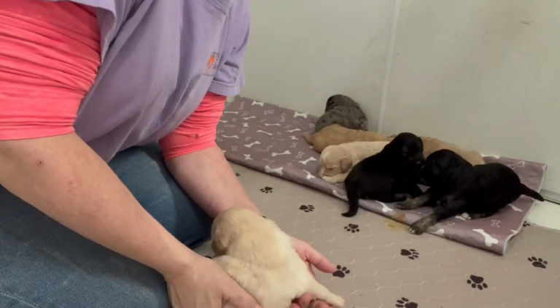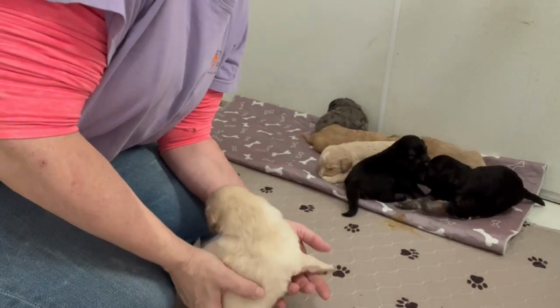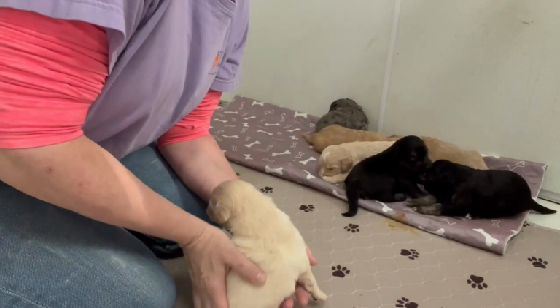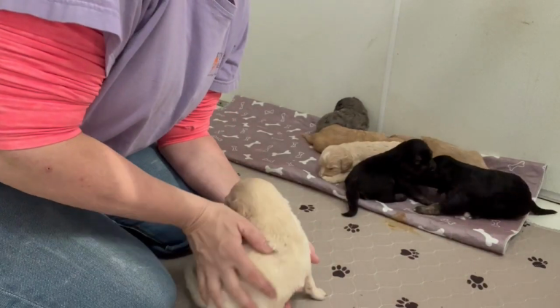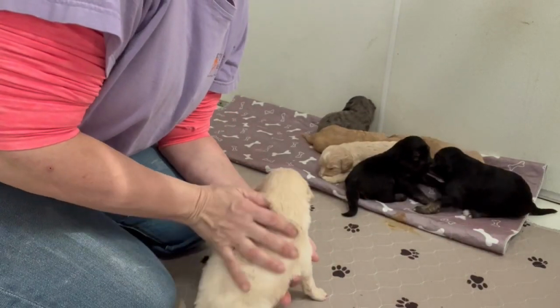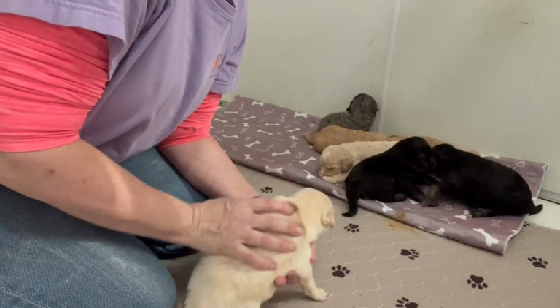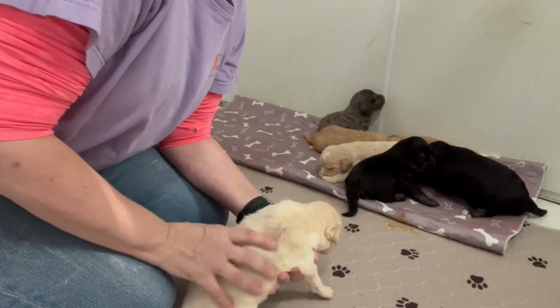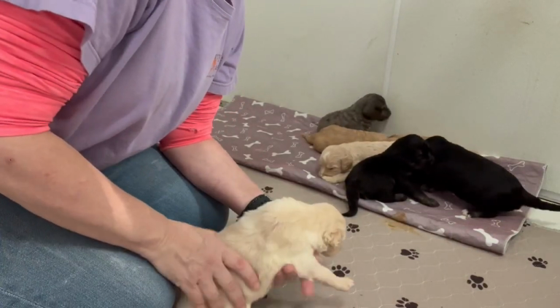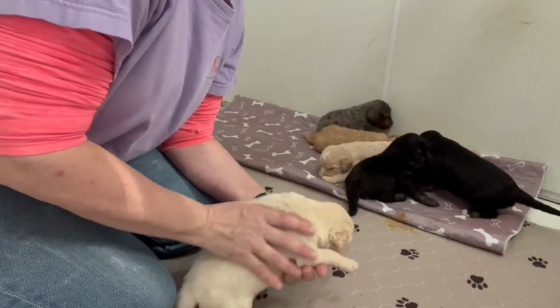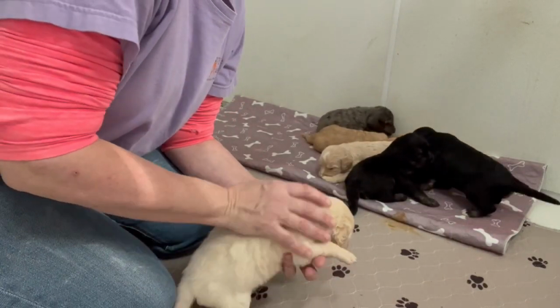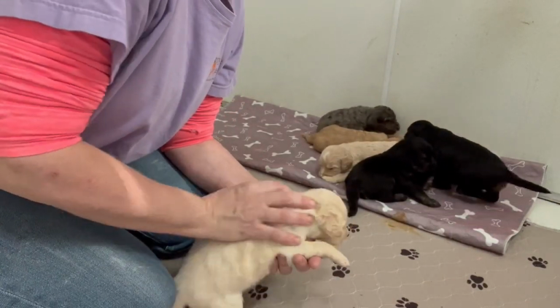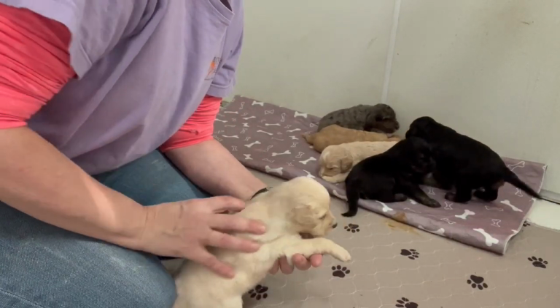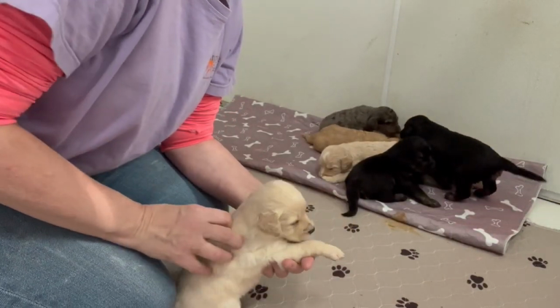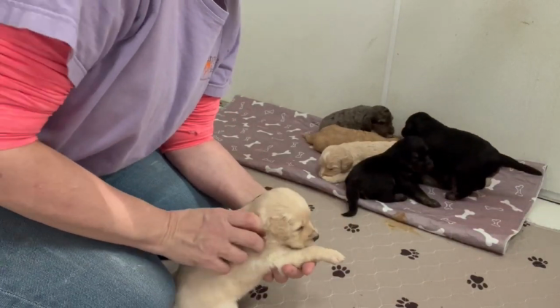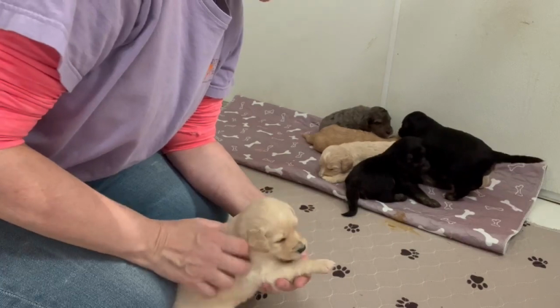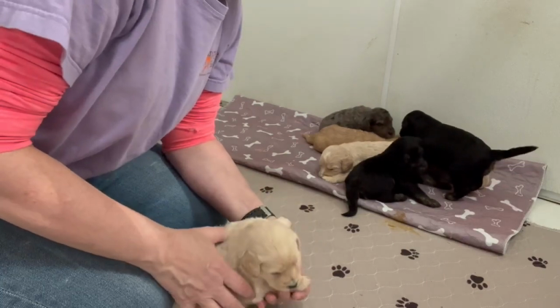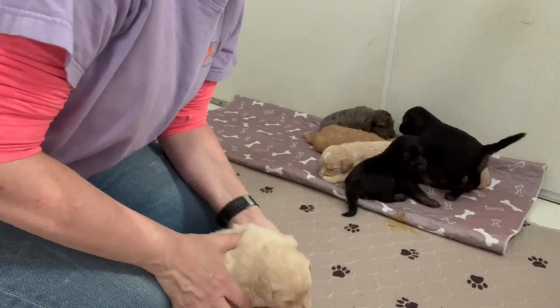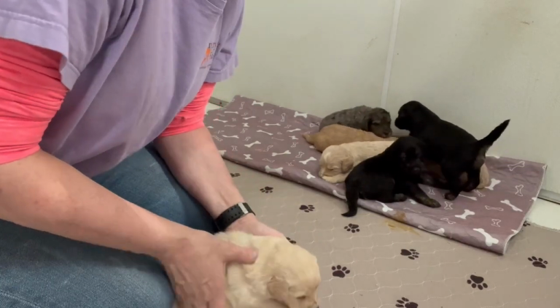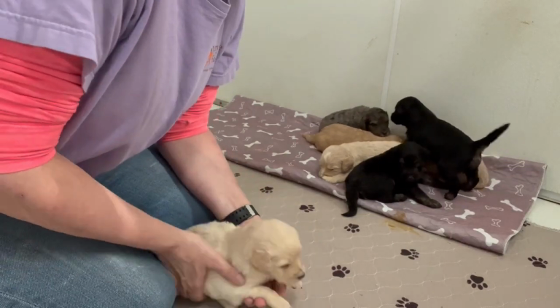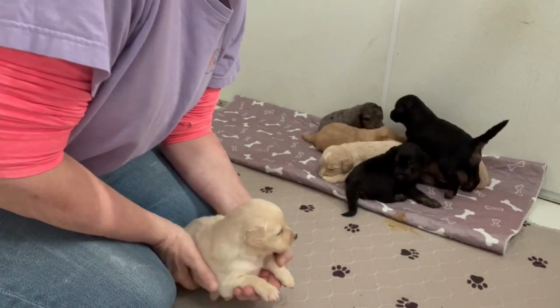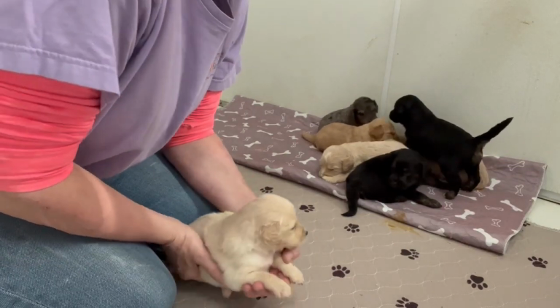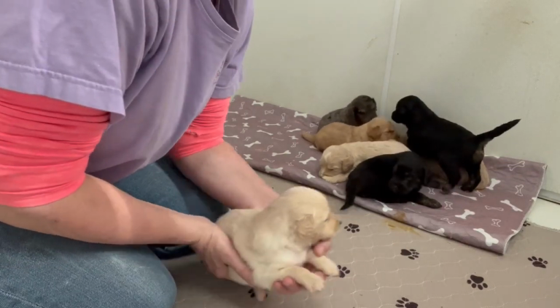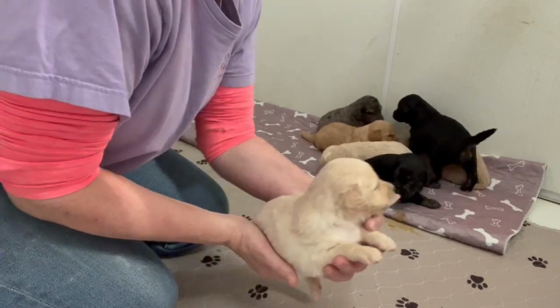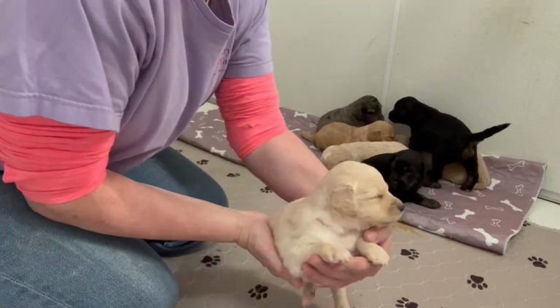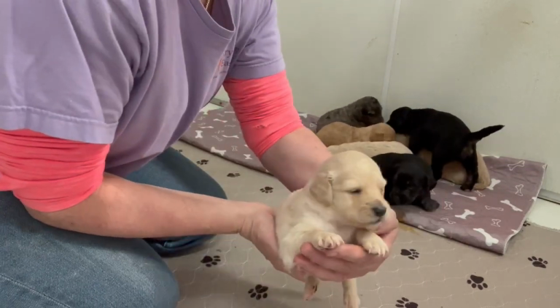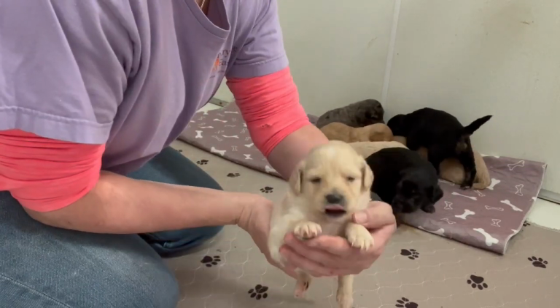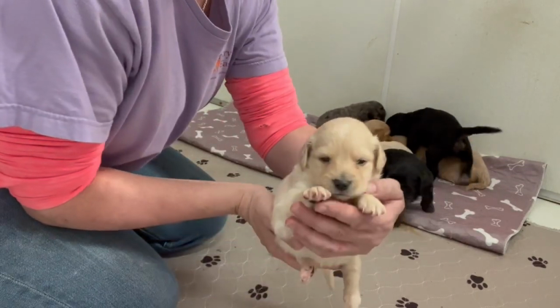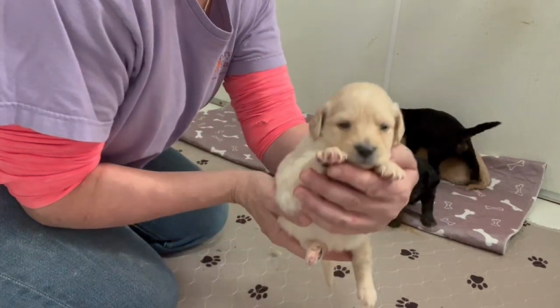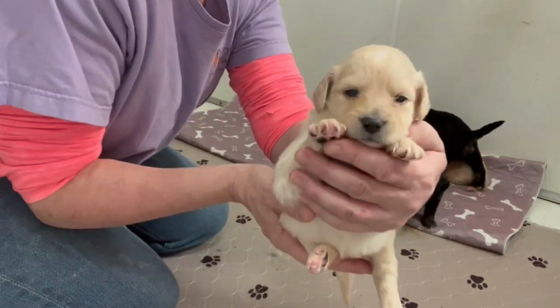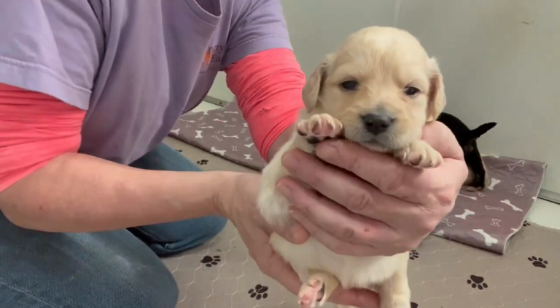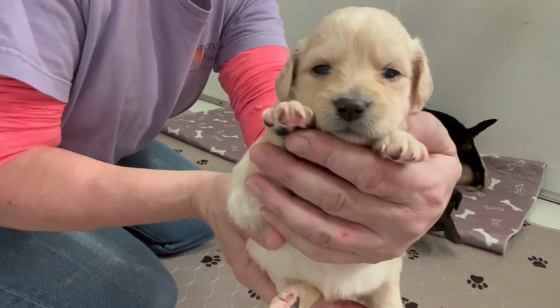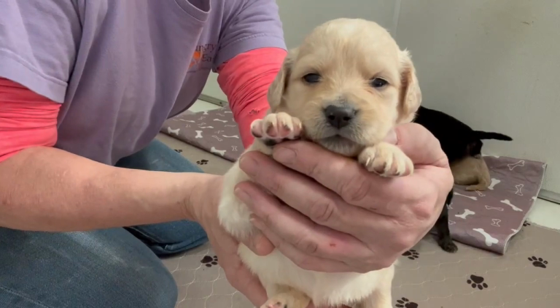Good Monday morning everybody, and thank you so much for checking in. I am sitting here with Journey's litter. They just turned three weeks old.